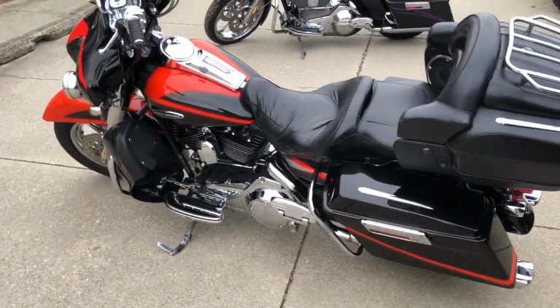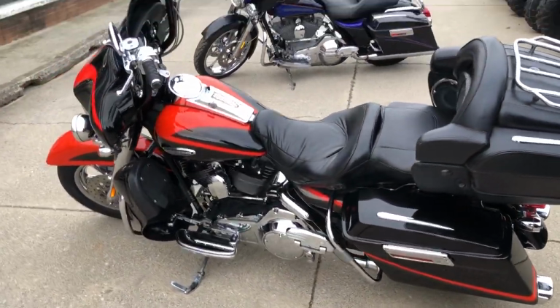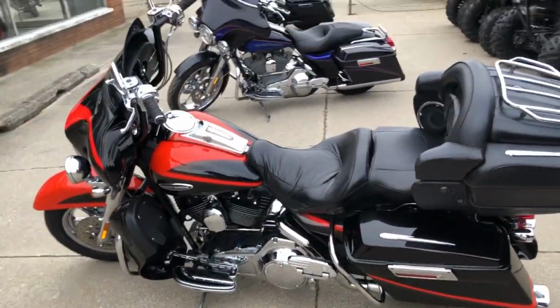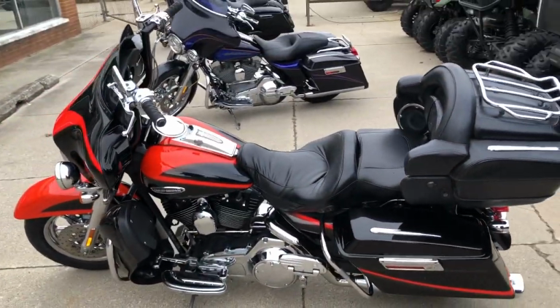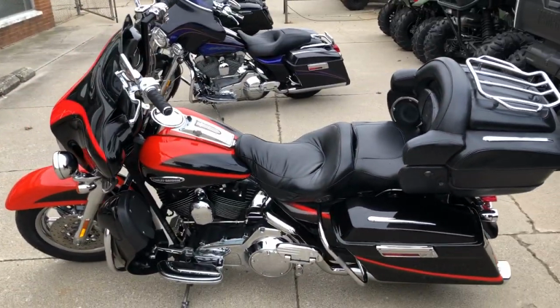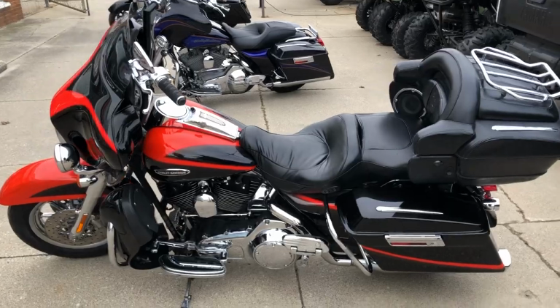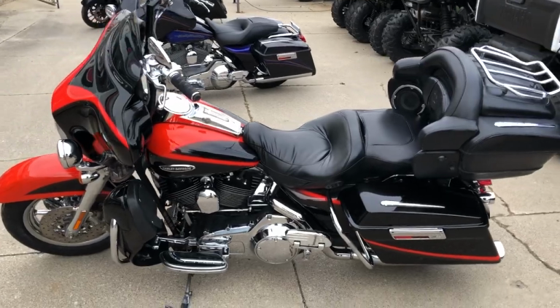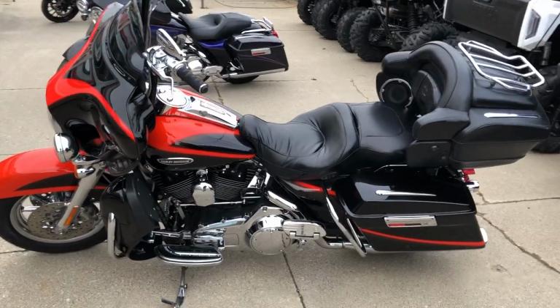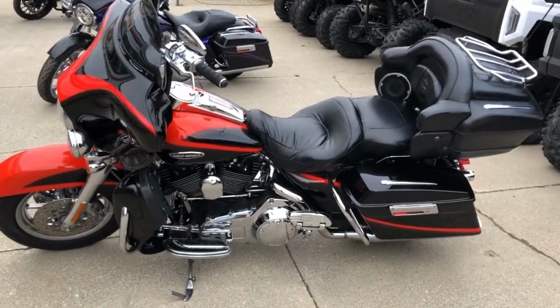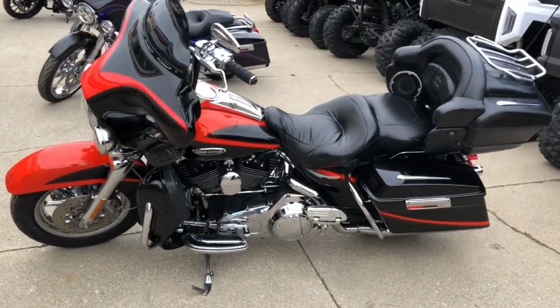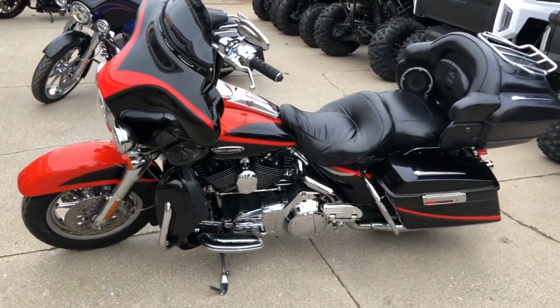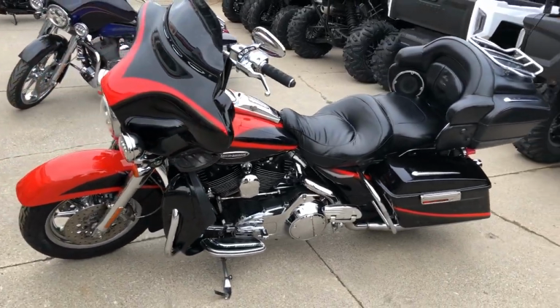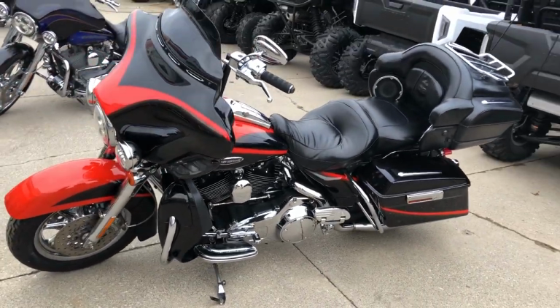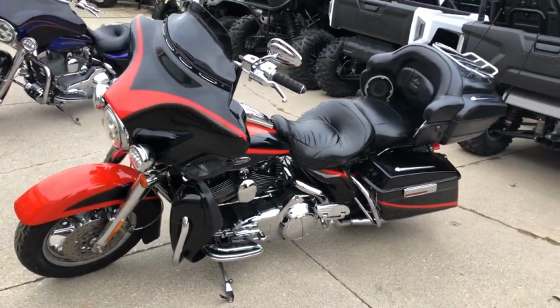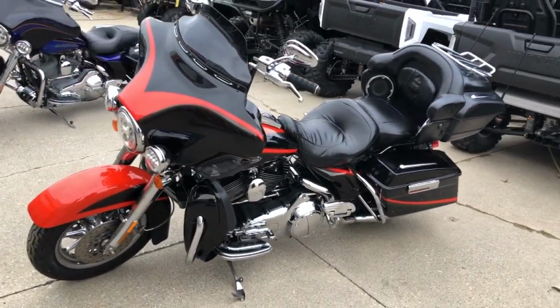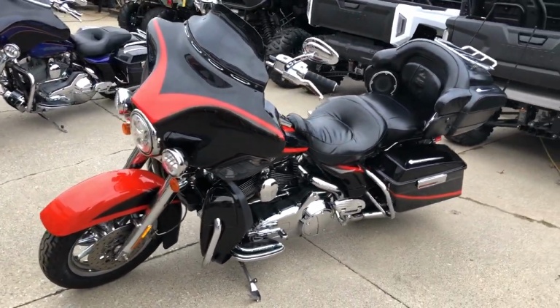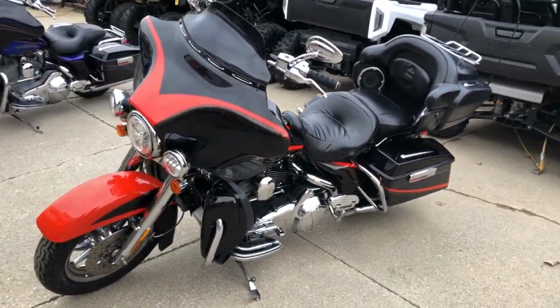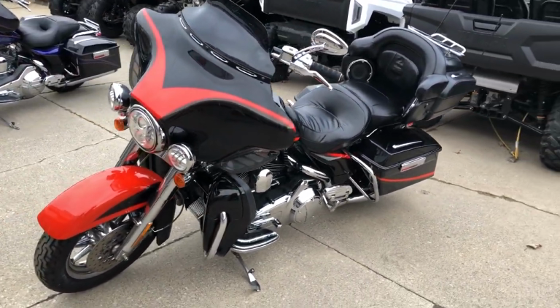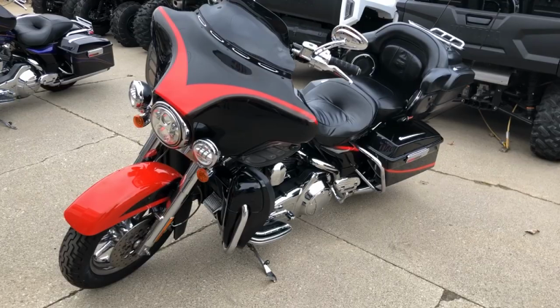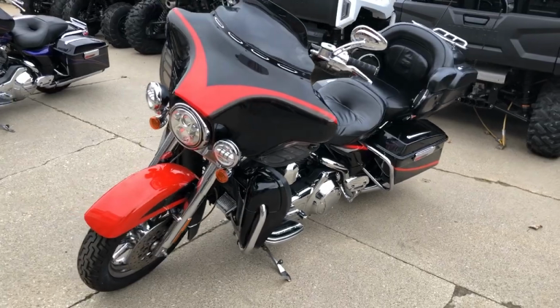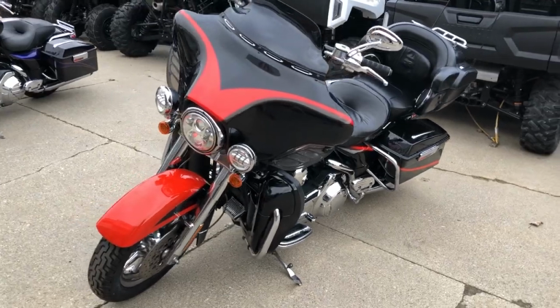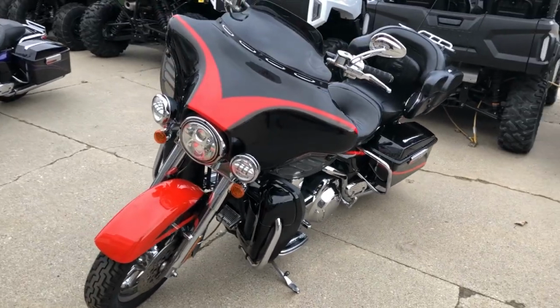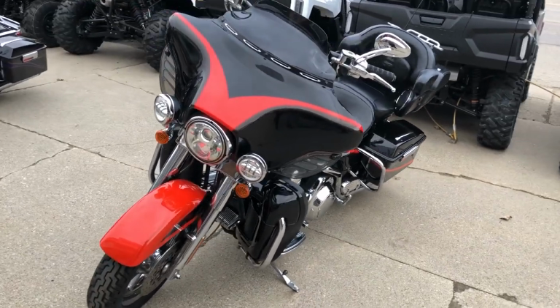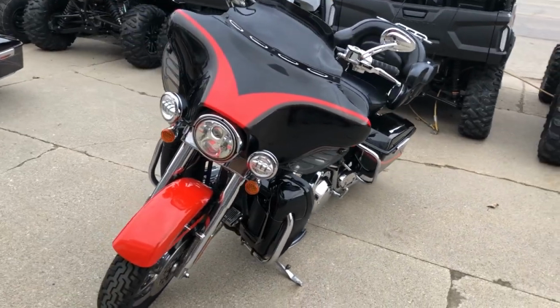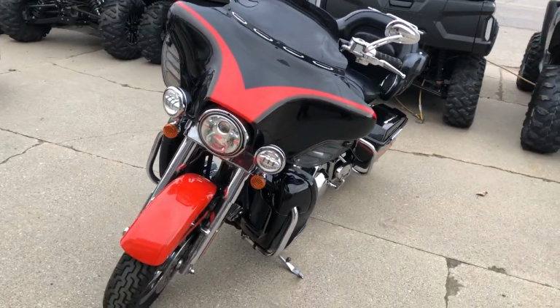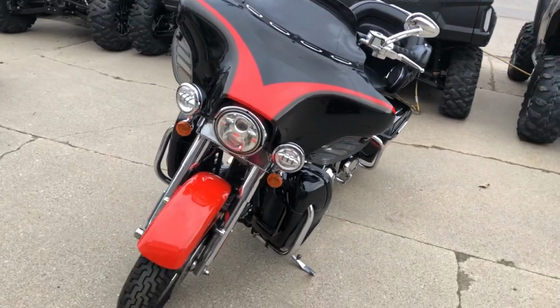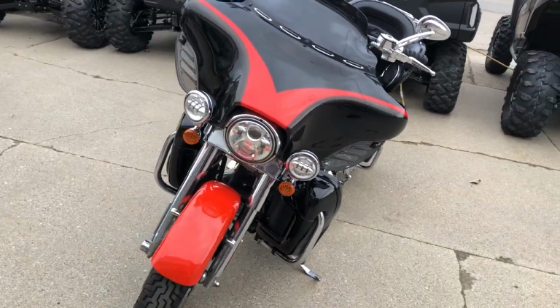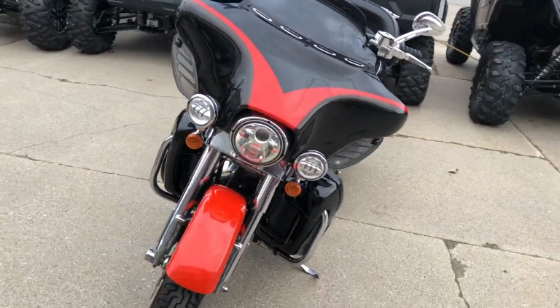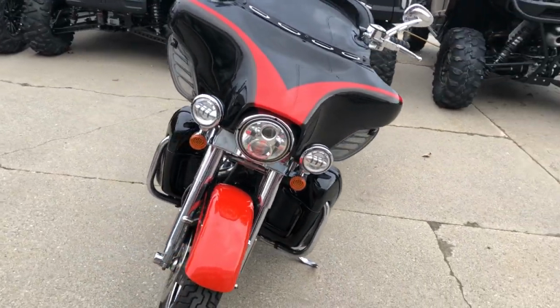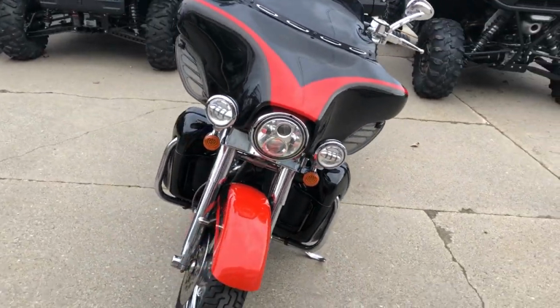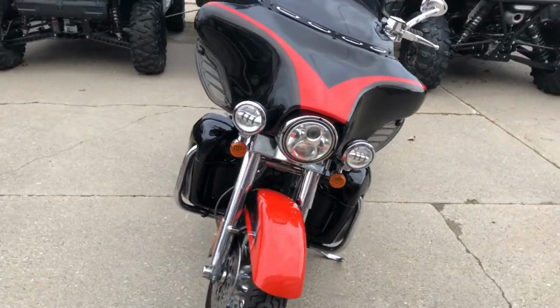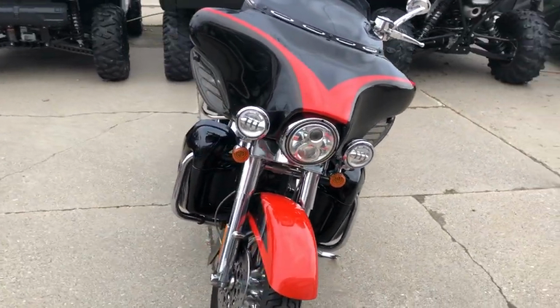This Harley CVO runs strong. Nice, clean, sharp electric light. Chrome wheels, all the chrome that came with the Screaming Eagle package. Daymaker headlight, heated grips. Just serviced here at the dealership. This thing is ready to roll.